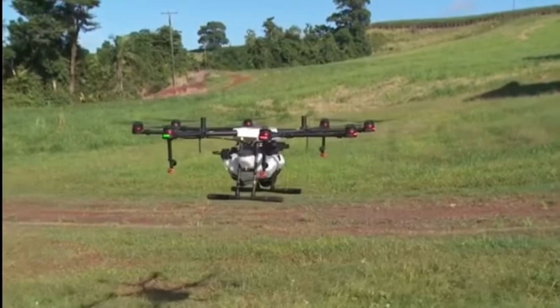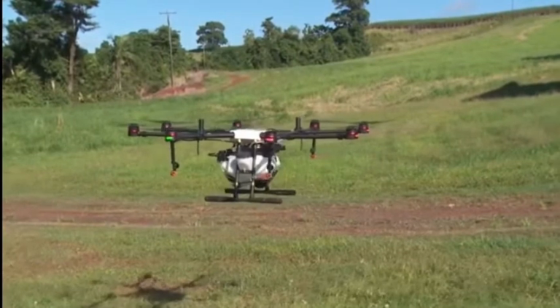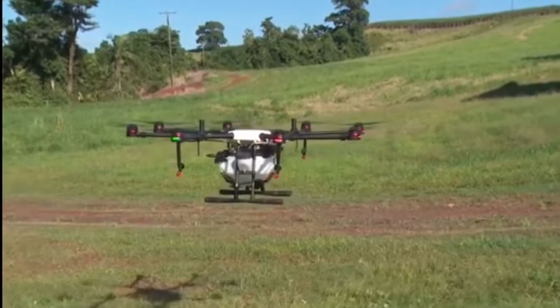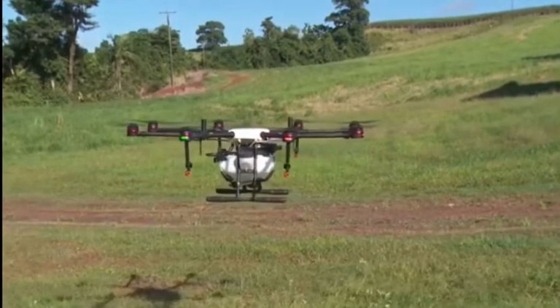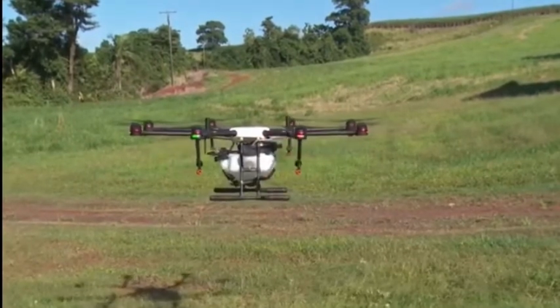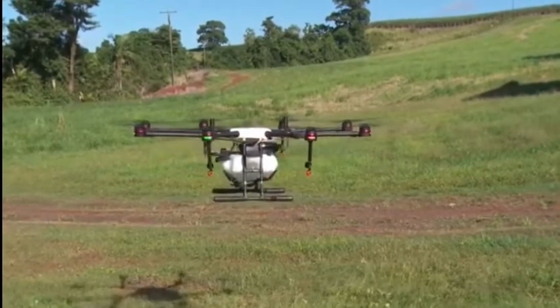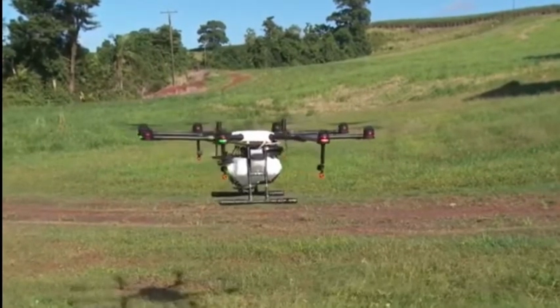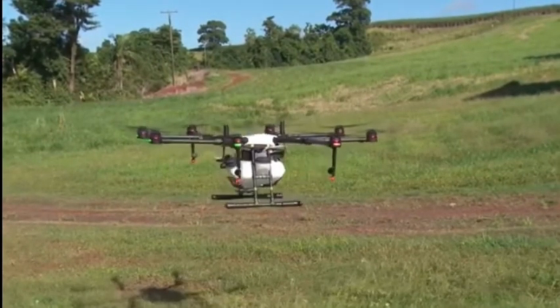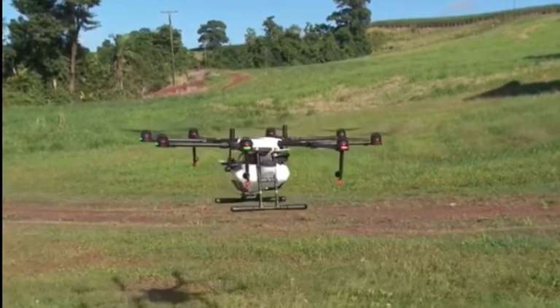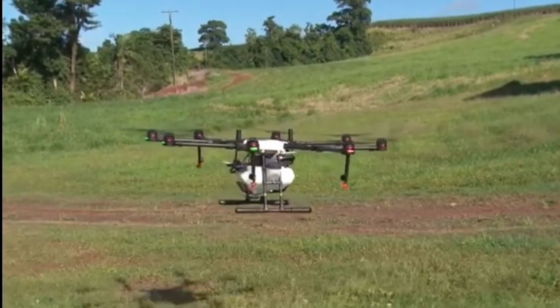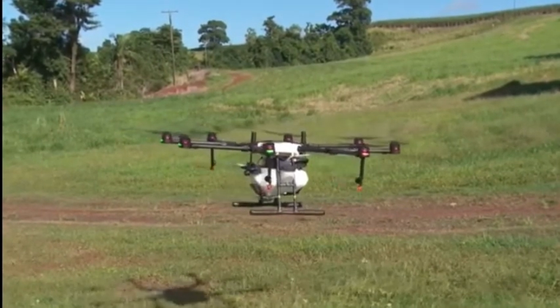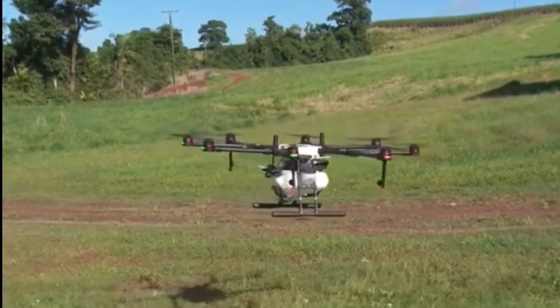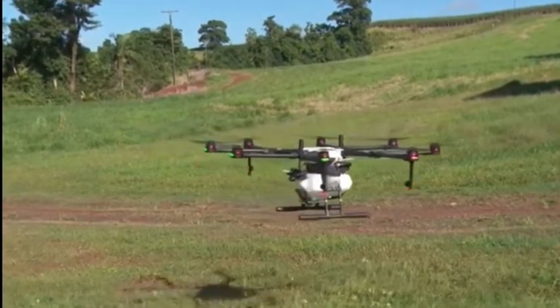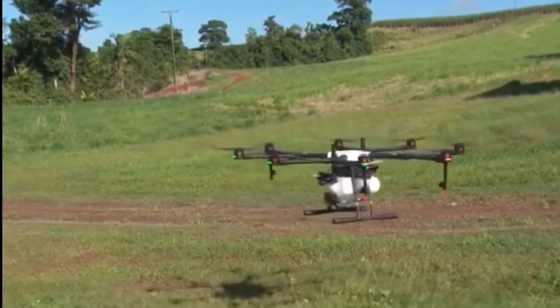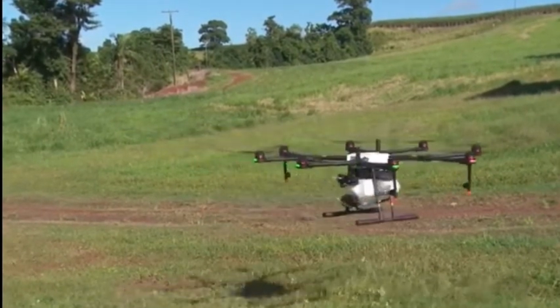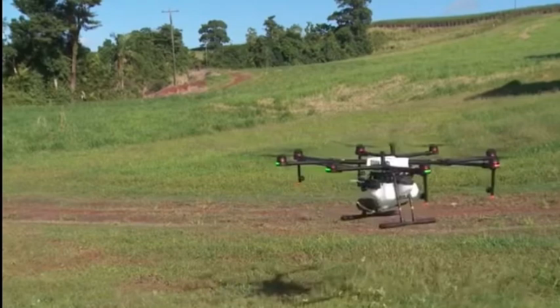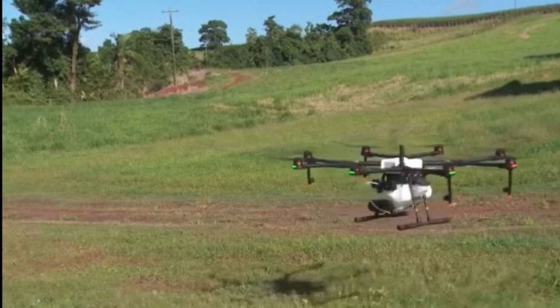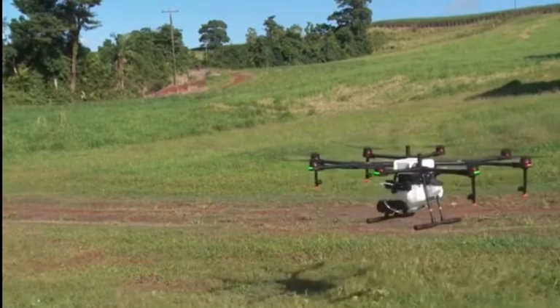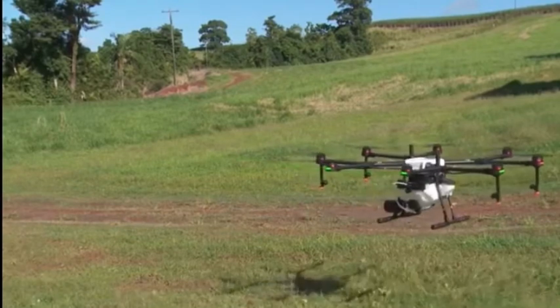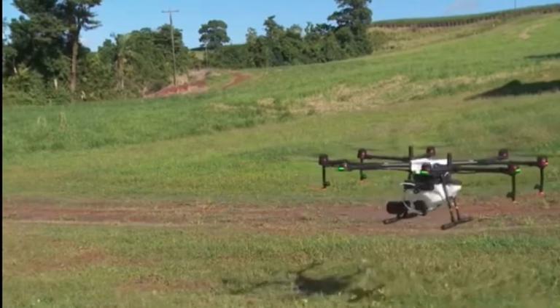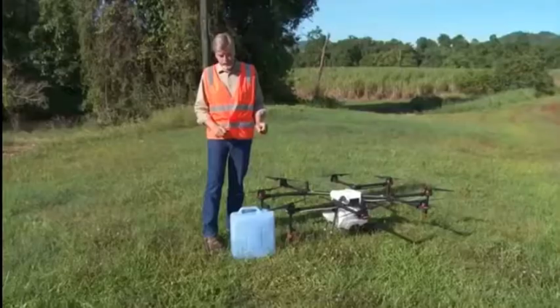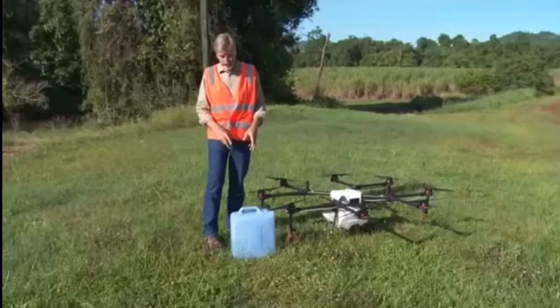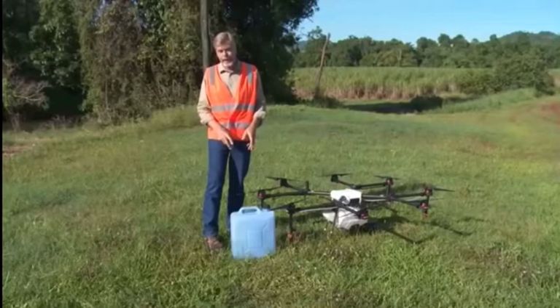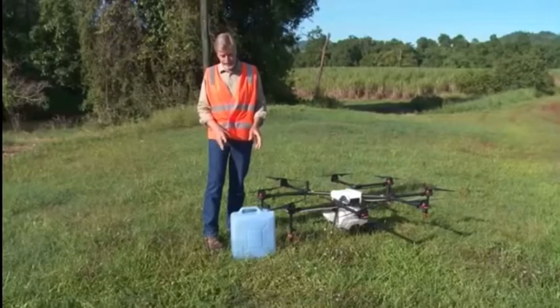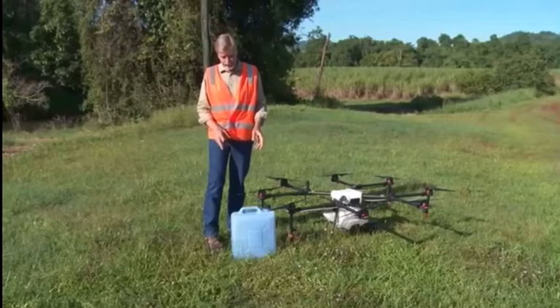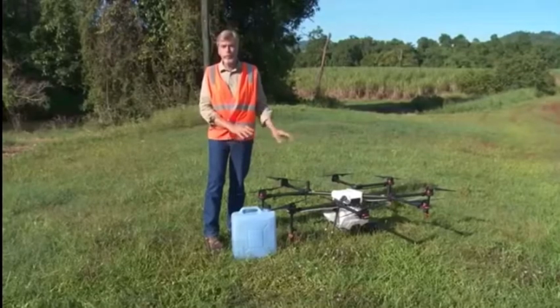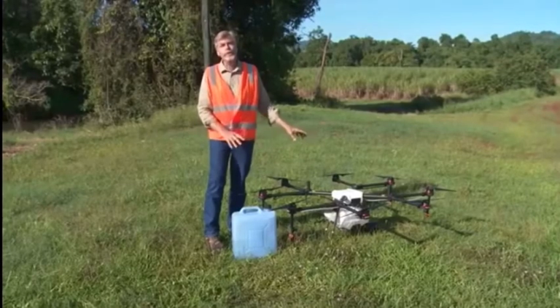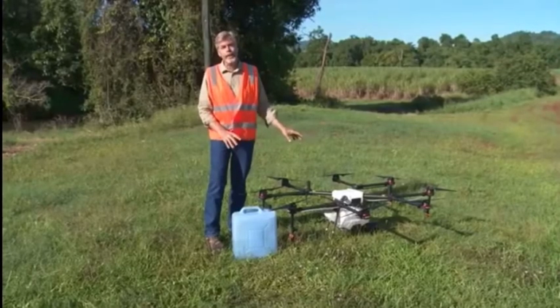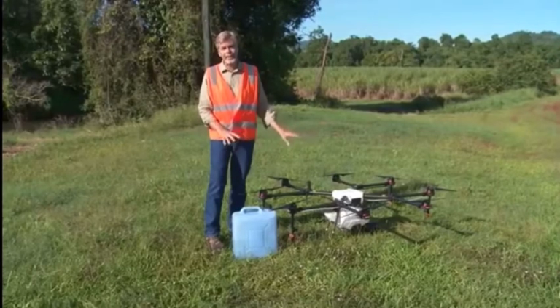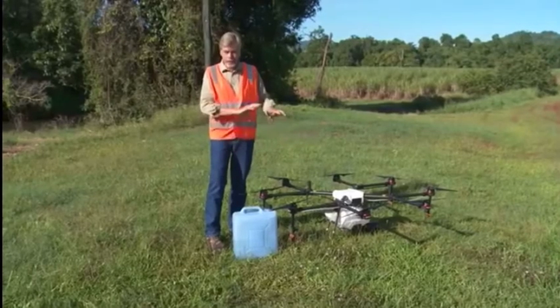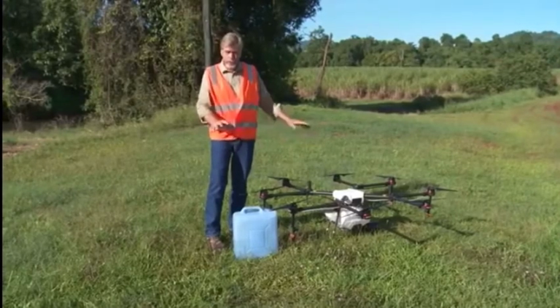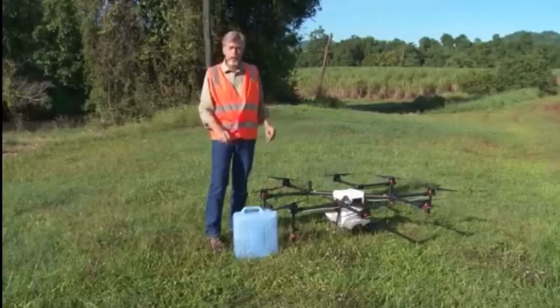Over the last few months we've been working with this machine just to make it a little bit better suited to the environment we have here in the wet tropics. What I'm going to do now is put some water into the machine and run it through the sprayers.